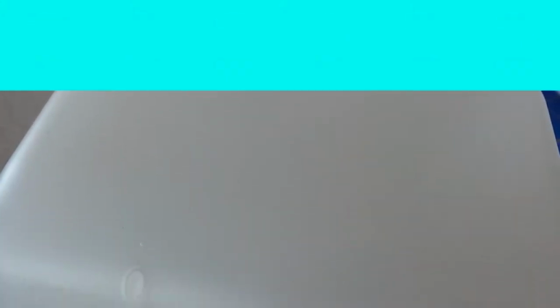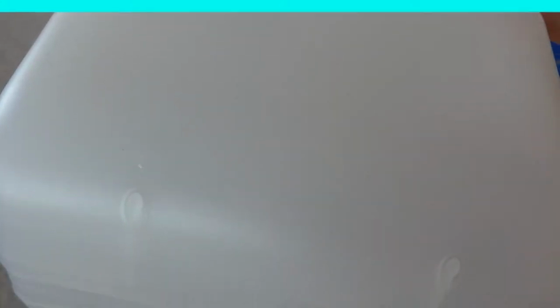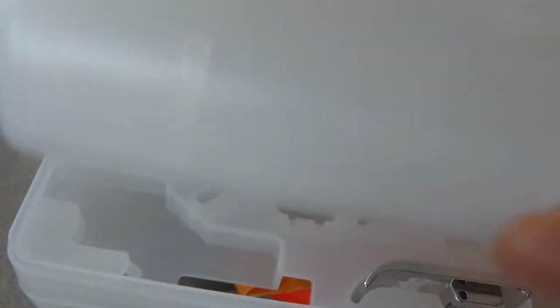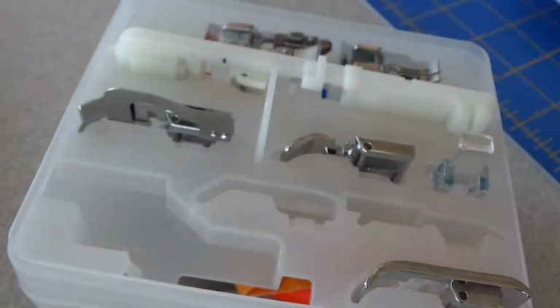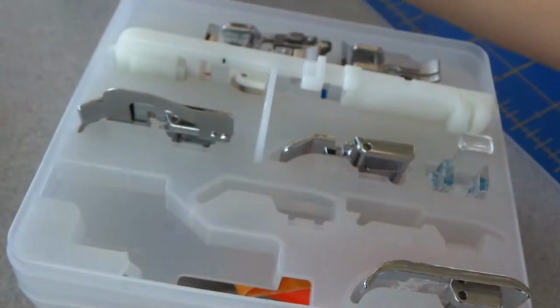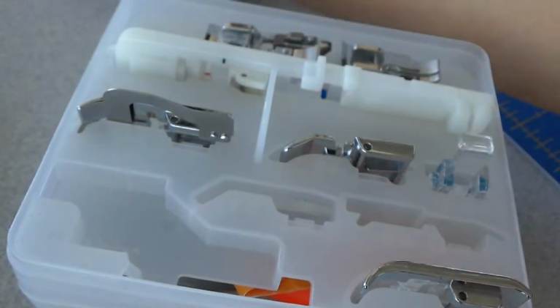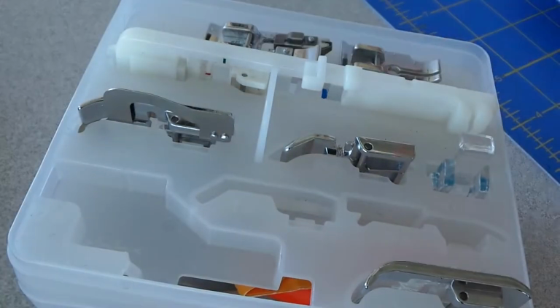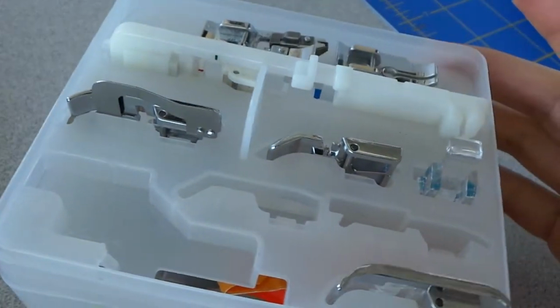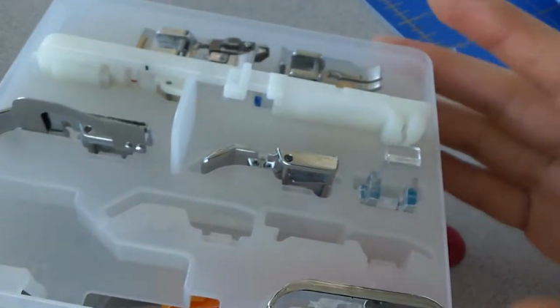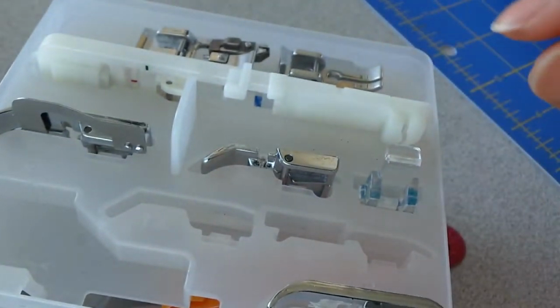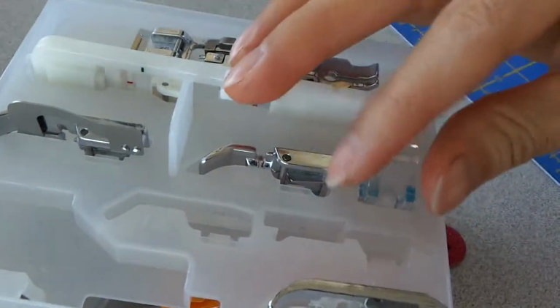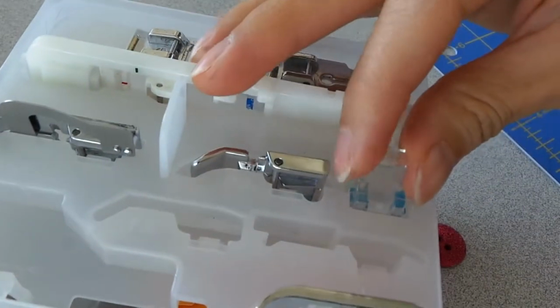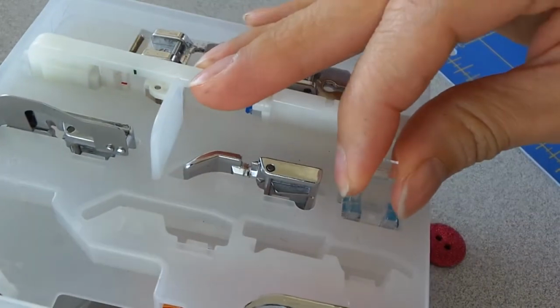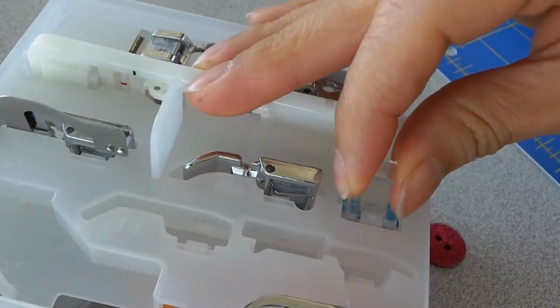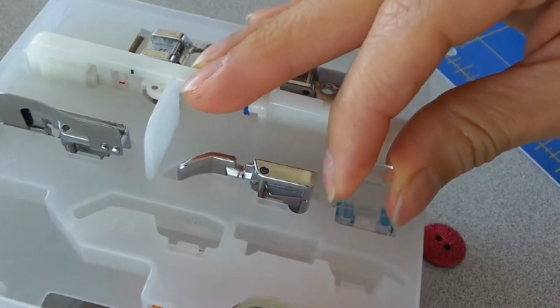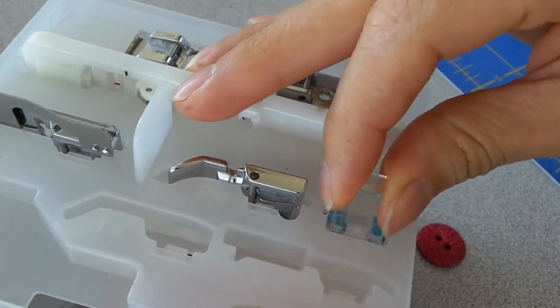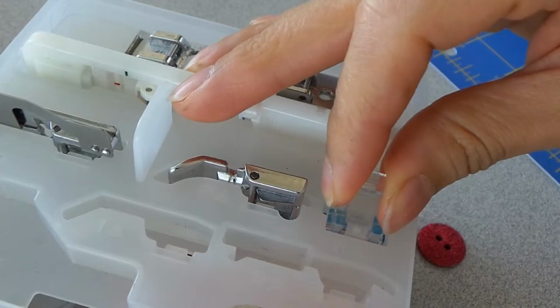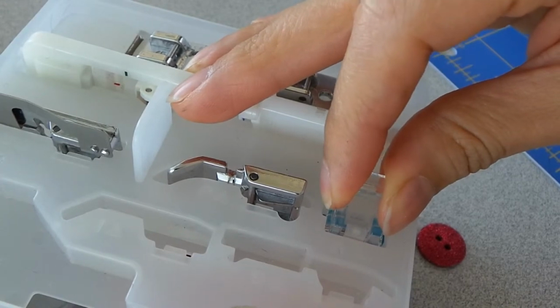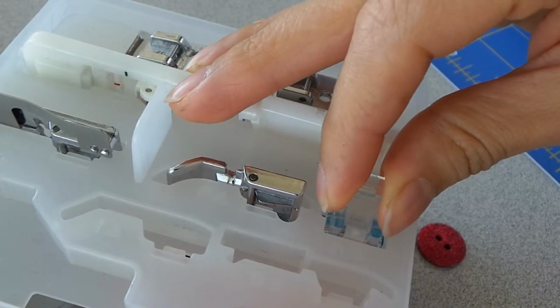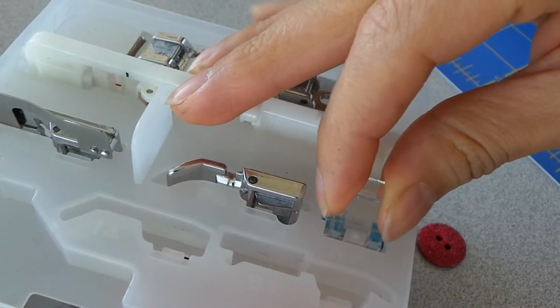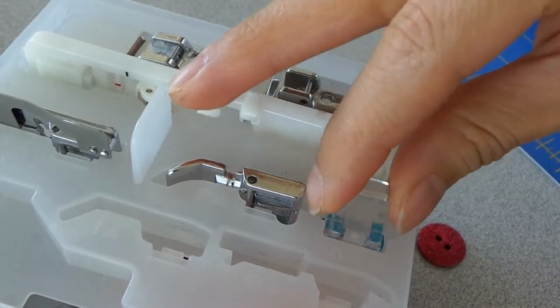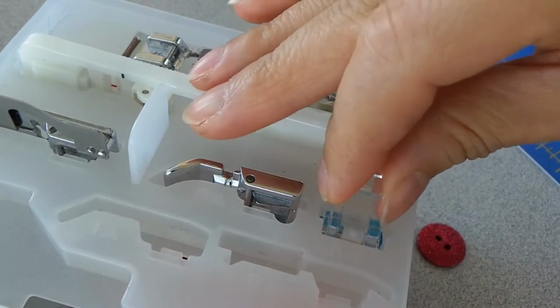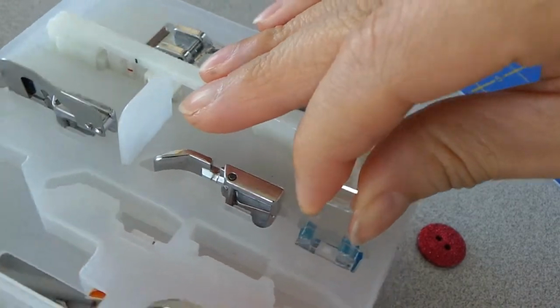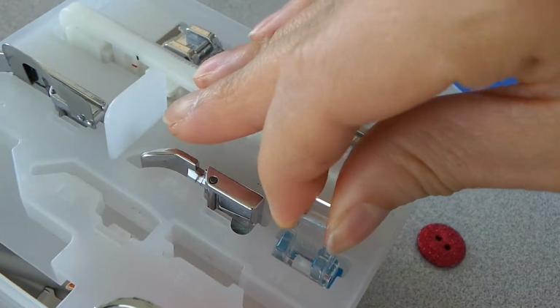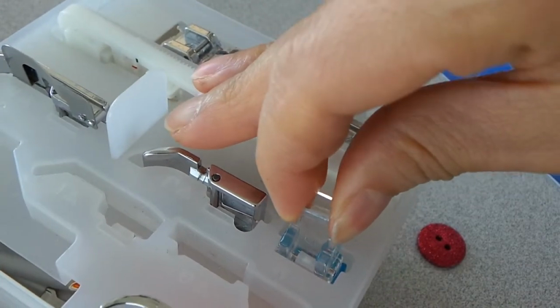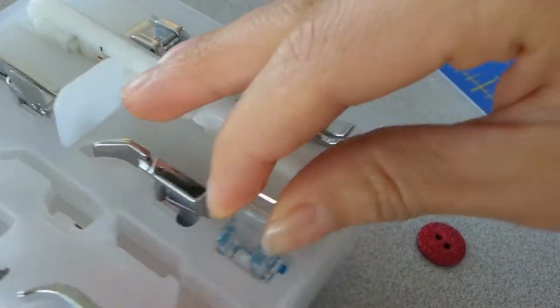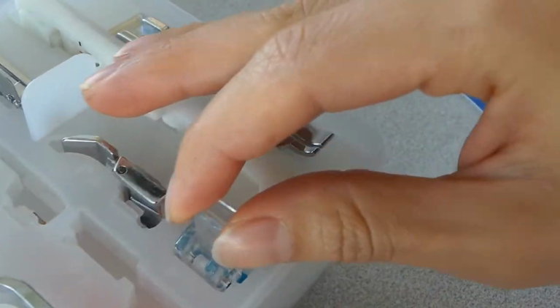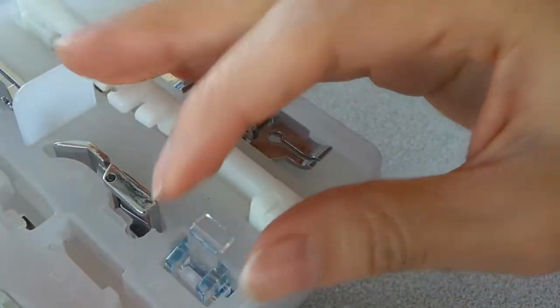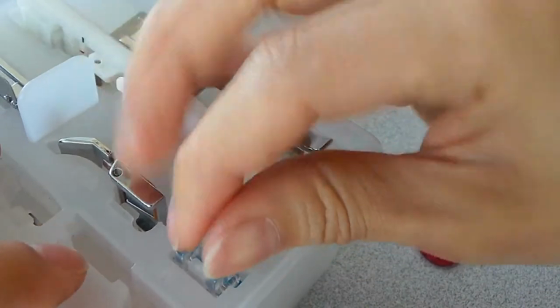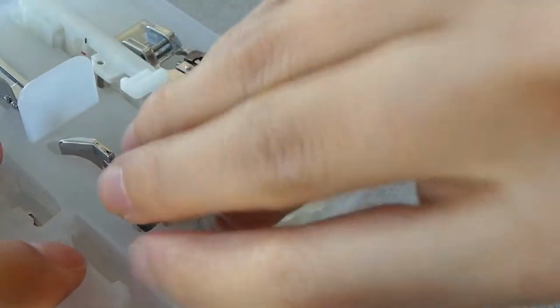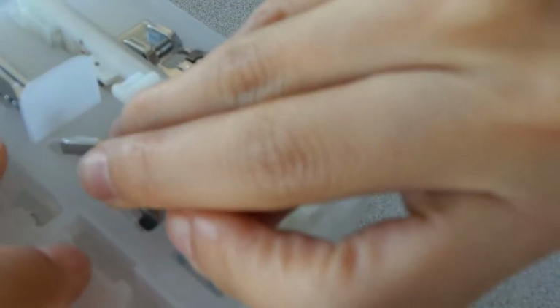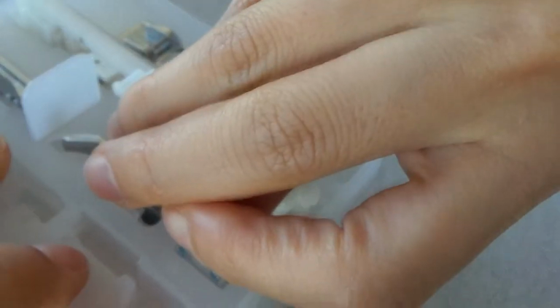First, you have to have the right foot, and it's the one that comes with the Brother Sewing Machine HE240, and it's the letter M, and it's this one right here.